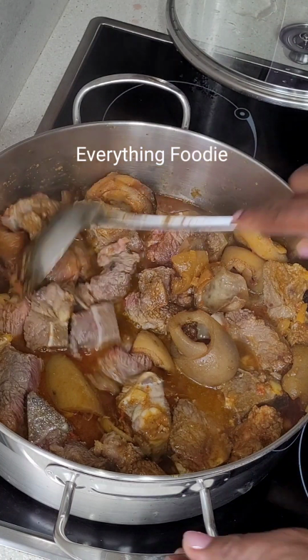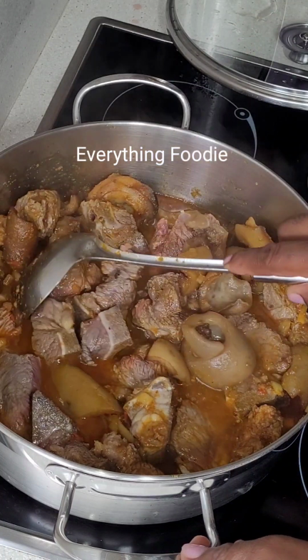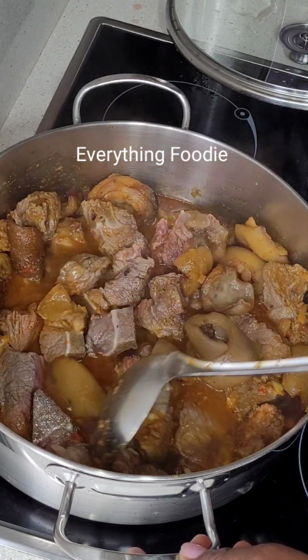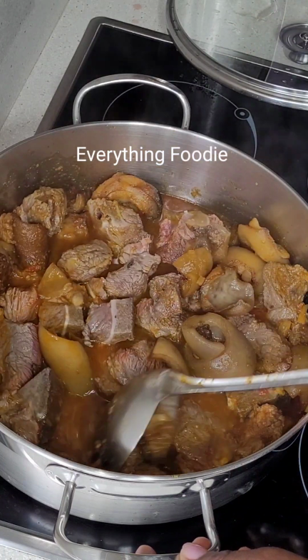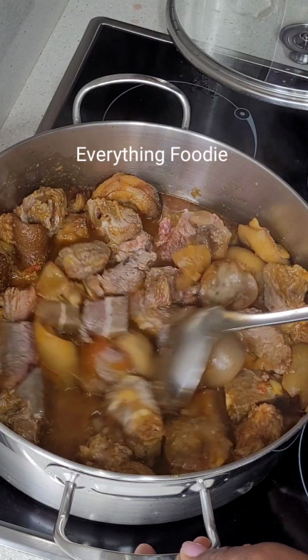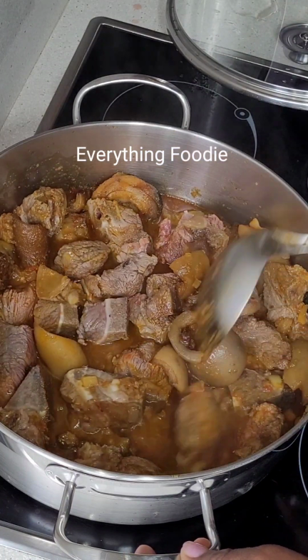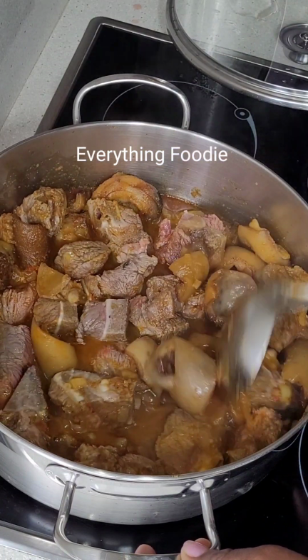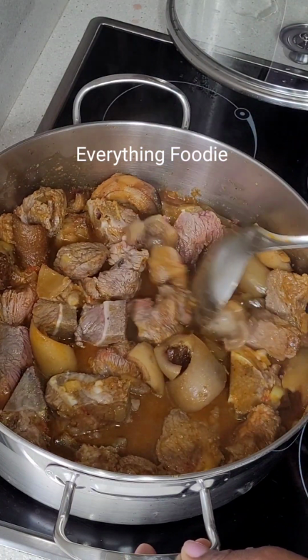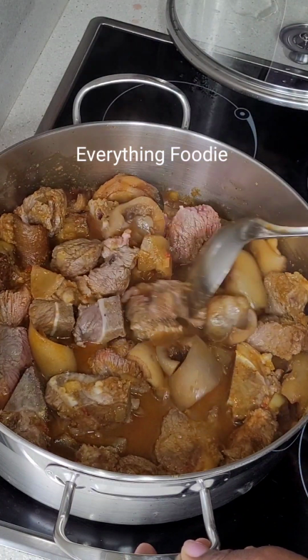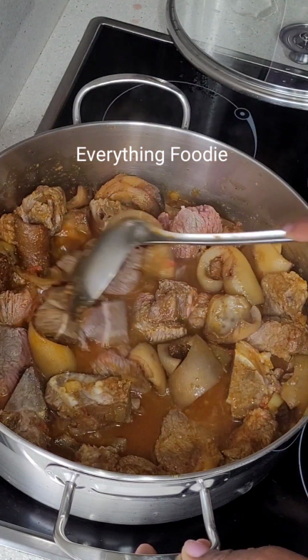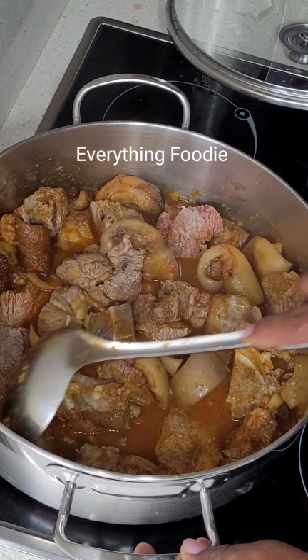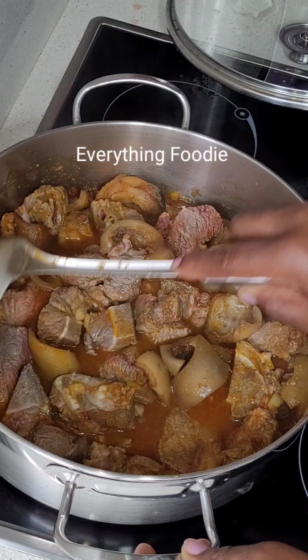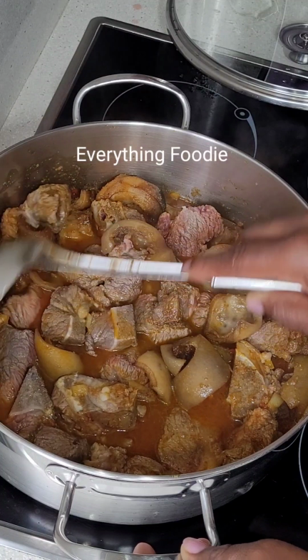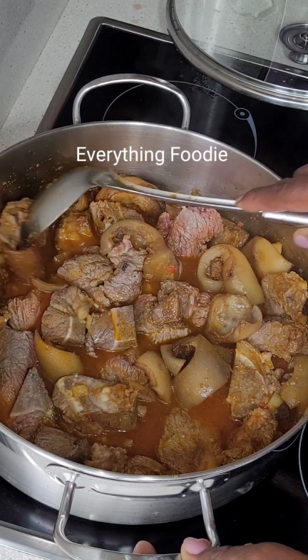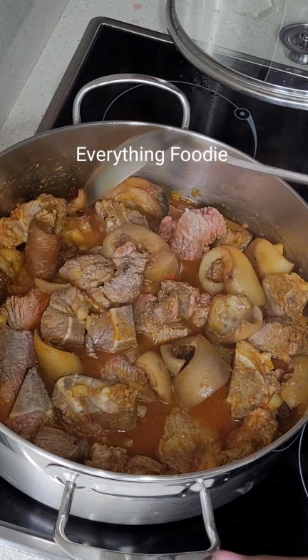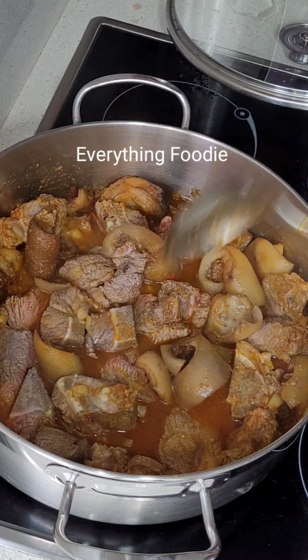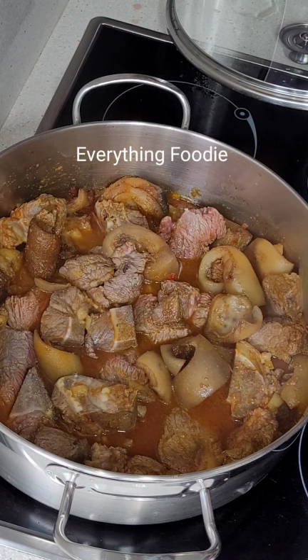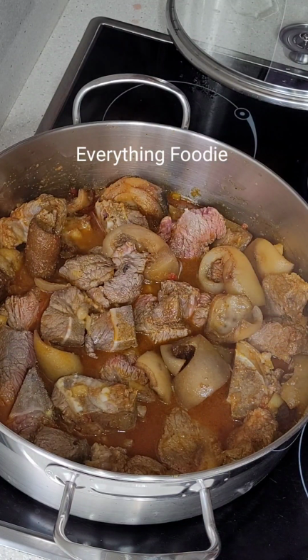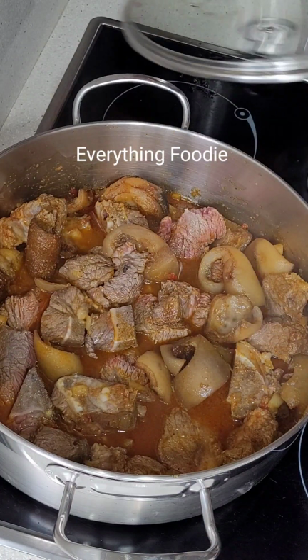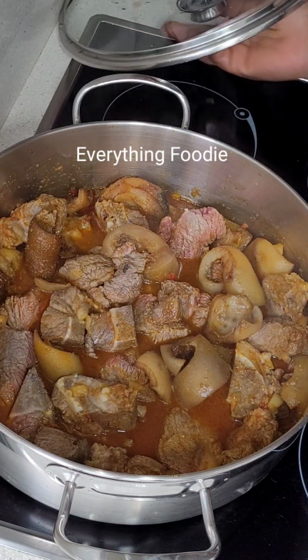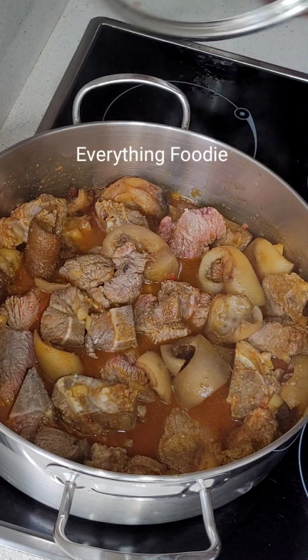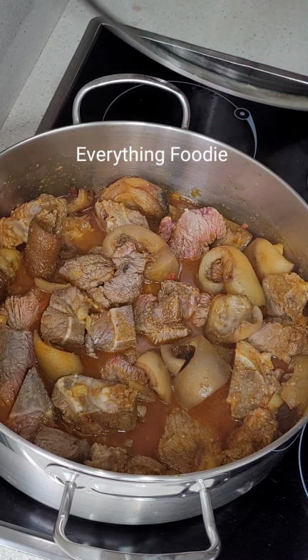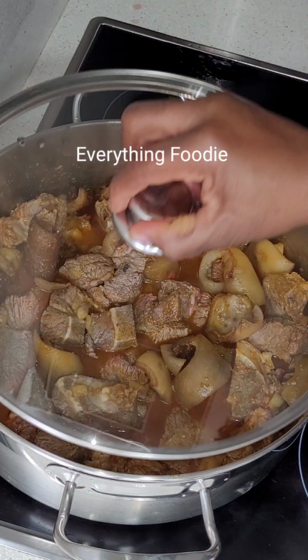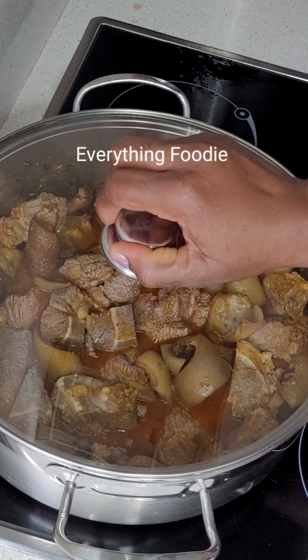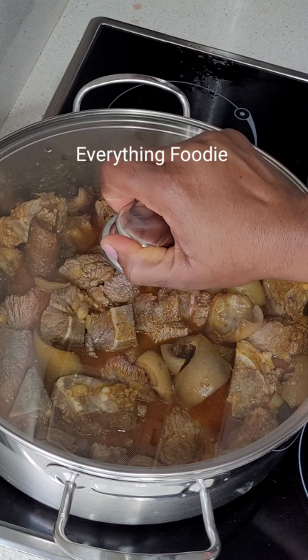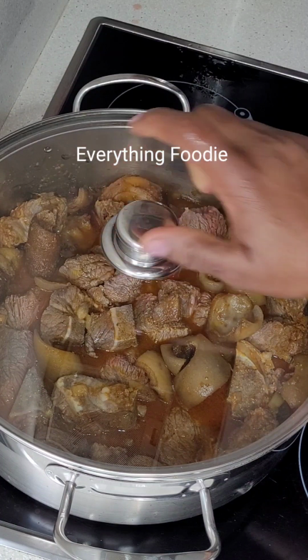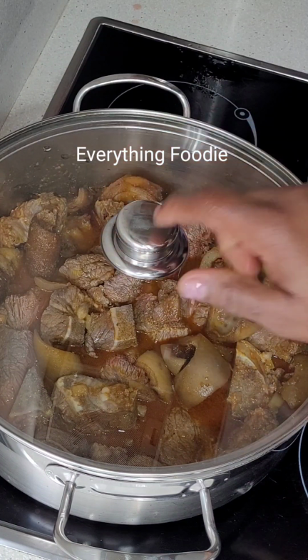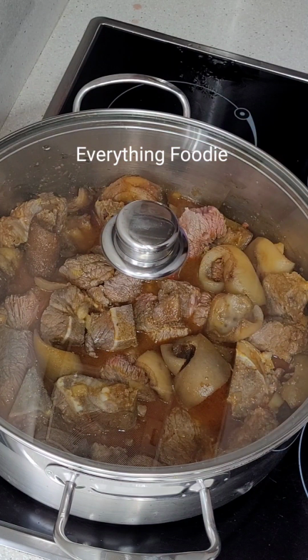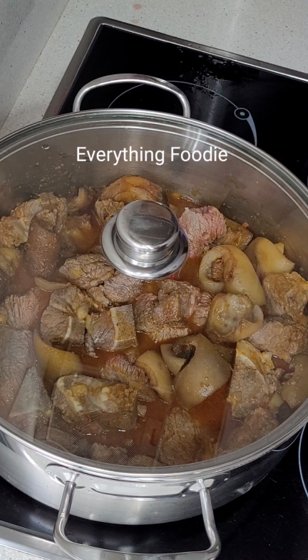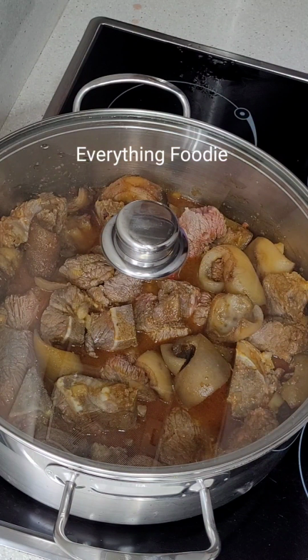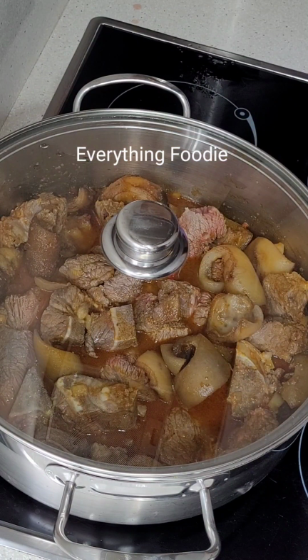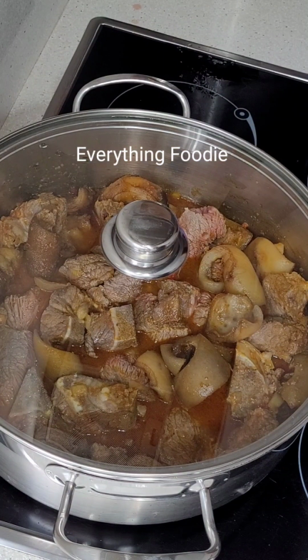The foundation is already done, so I'll add more water to cook the meat till it's done. I'll be adding water in between to make sure the meat is properly cooked.